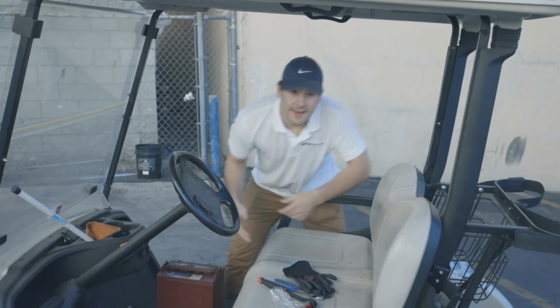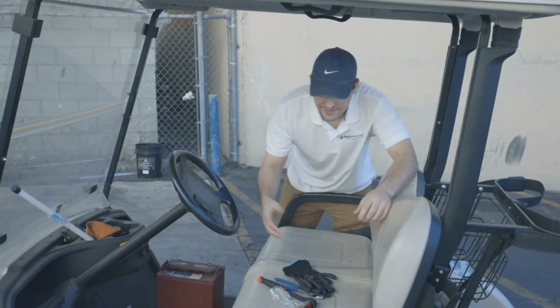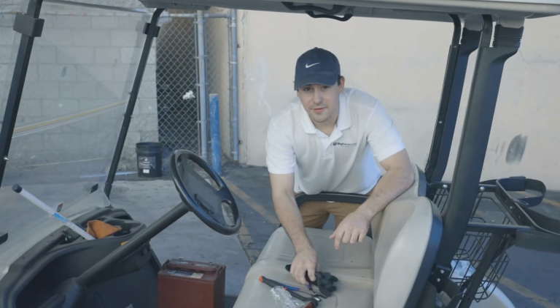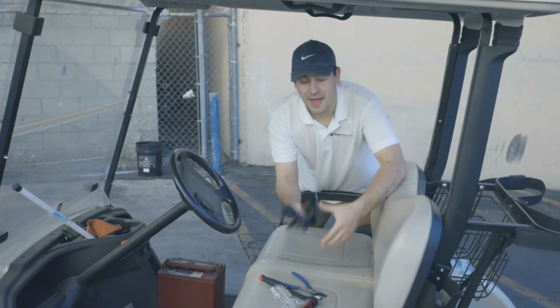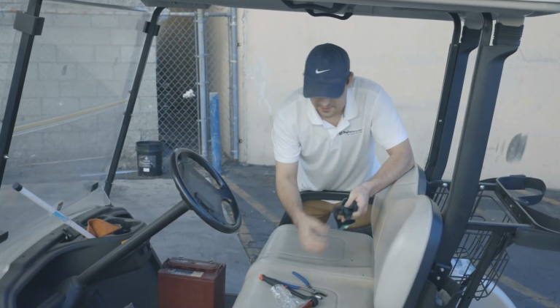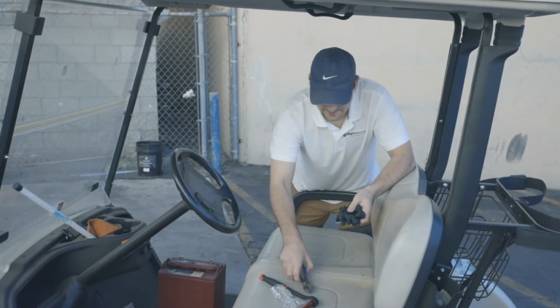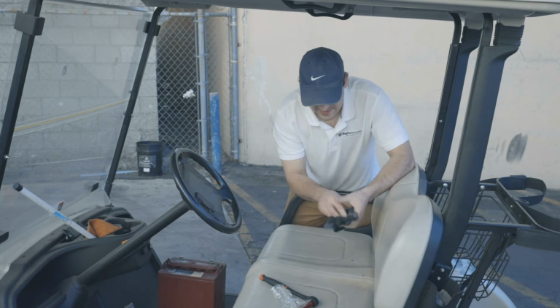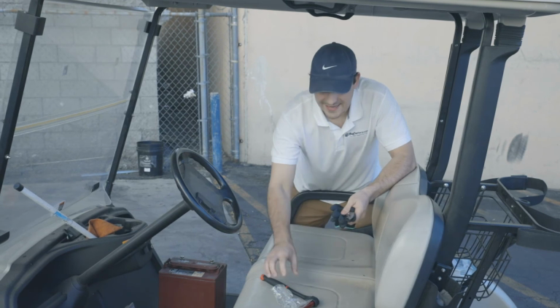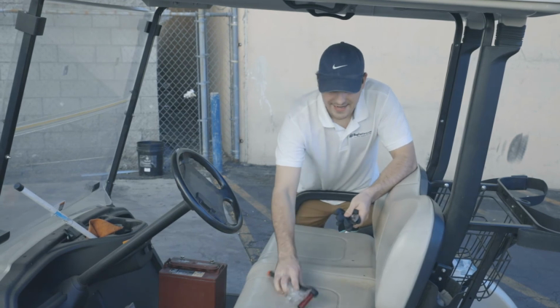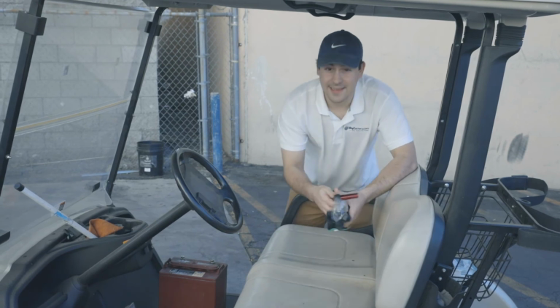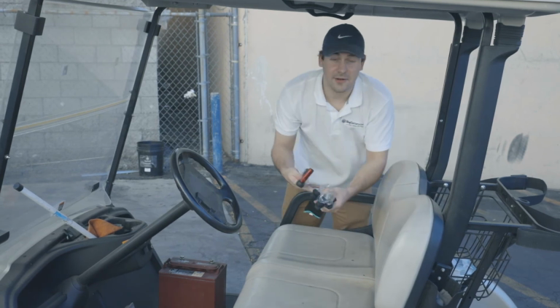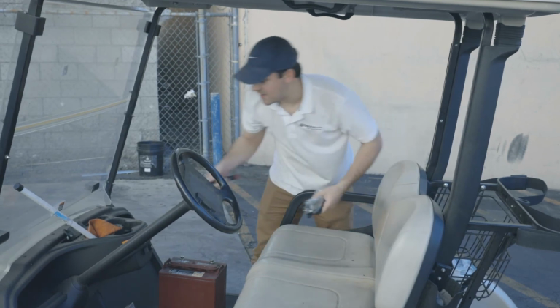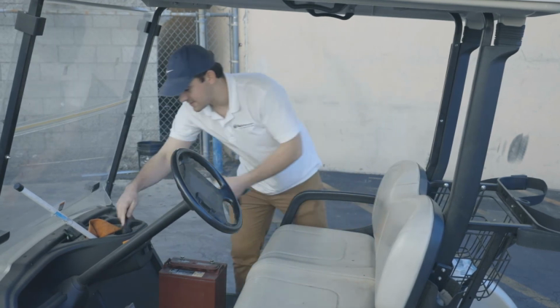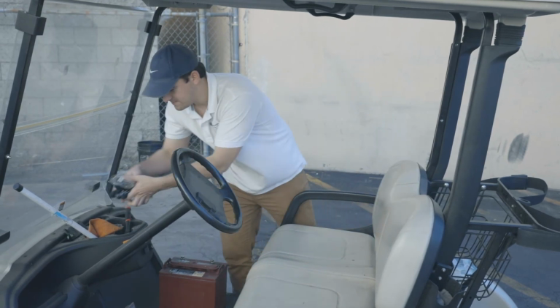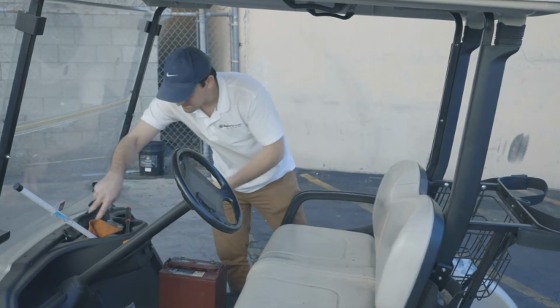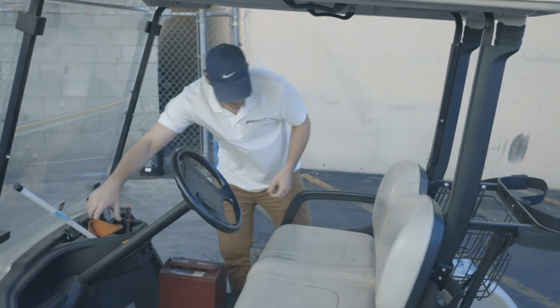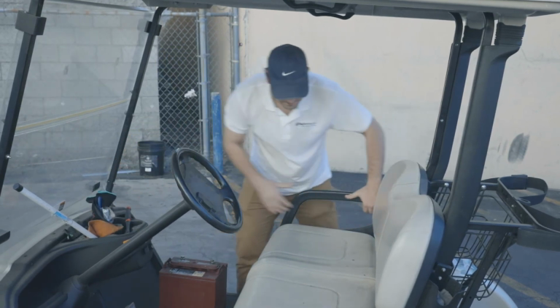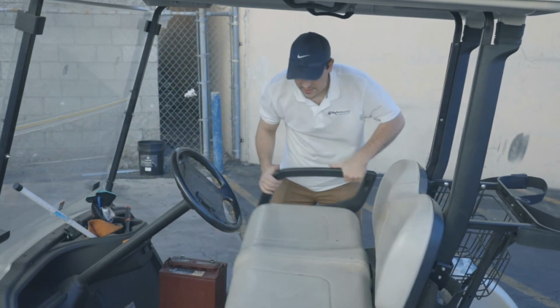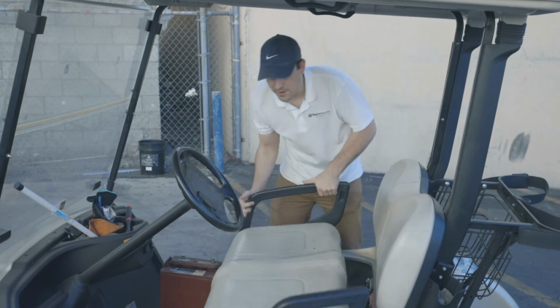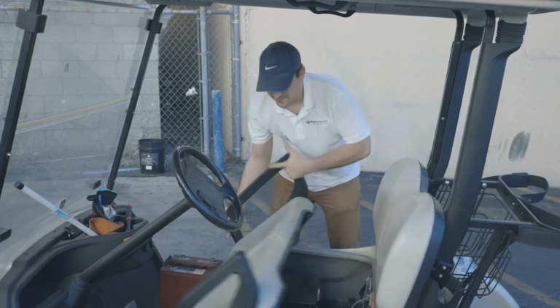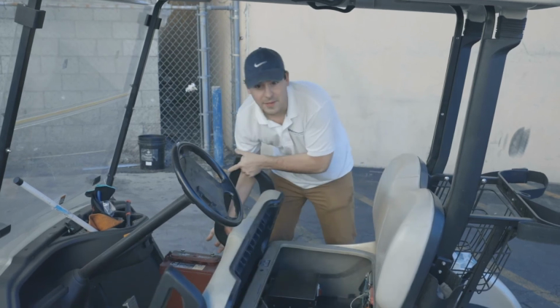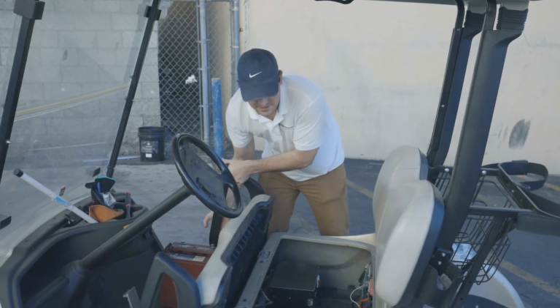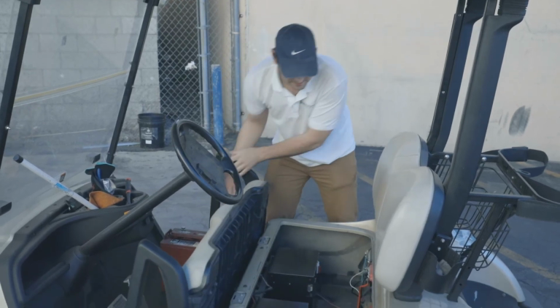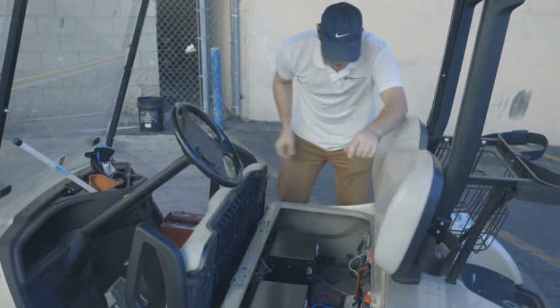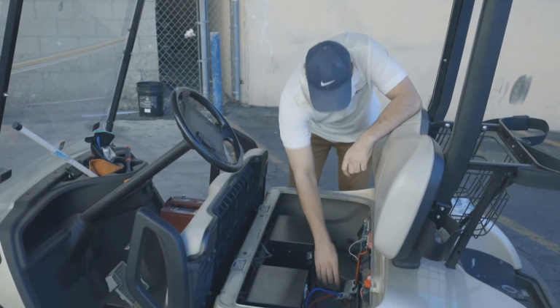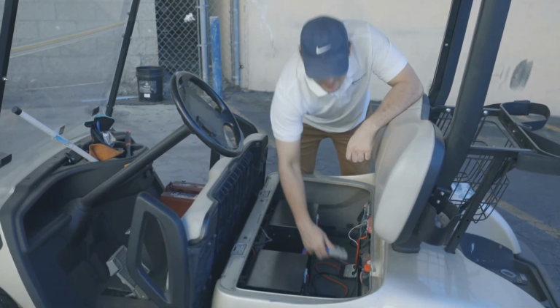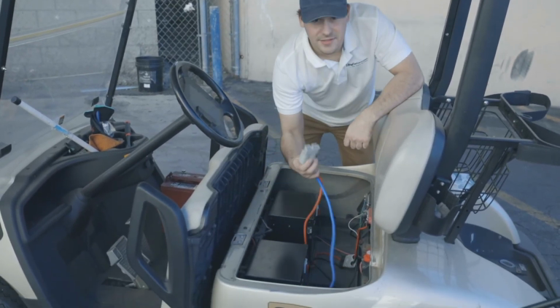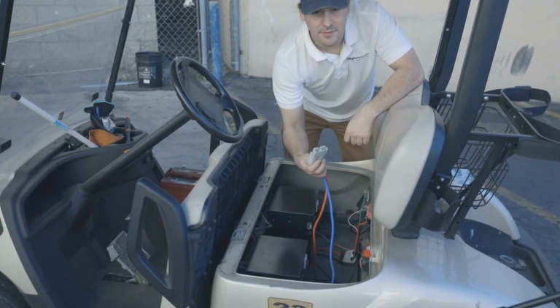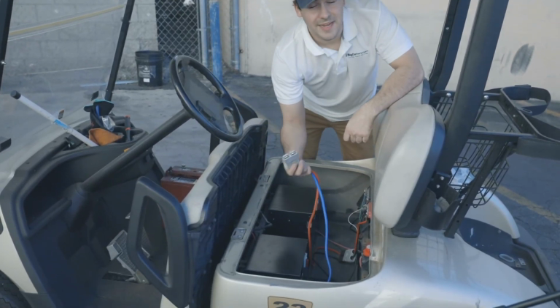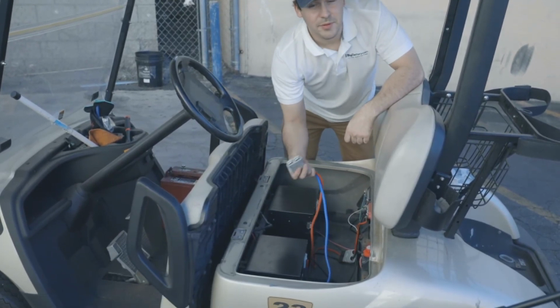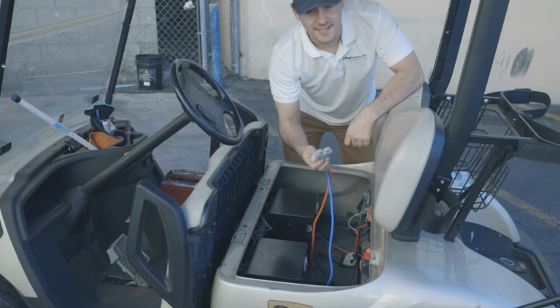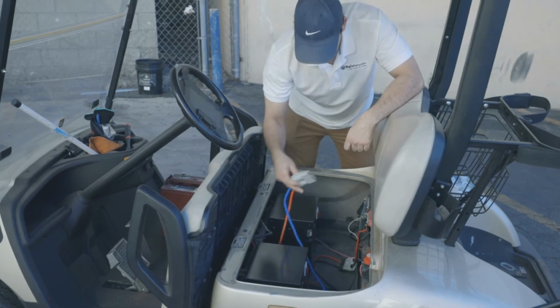Even with other lithium-ion batteries, connecting and disconnecting can be incredibly complex. But with a Big Battery setup, we use the Anderson cable to make it as simple and as safe for you.